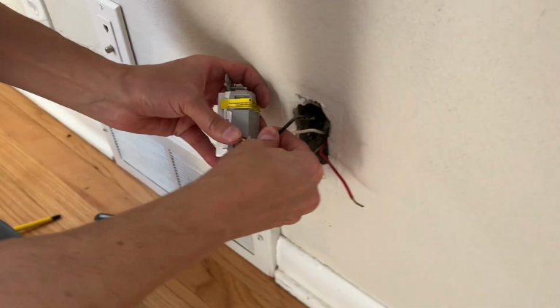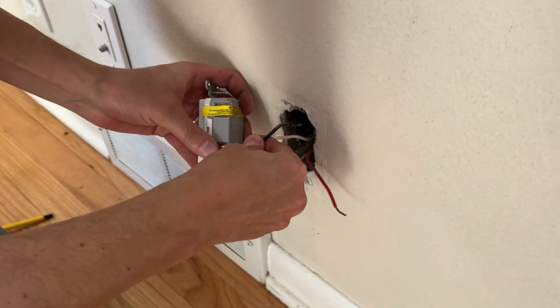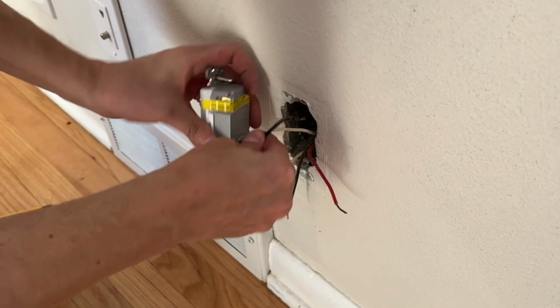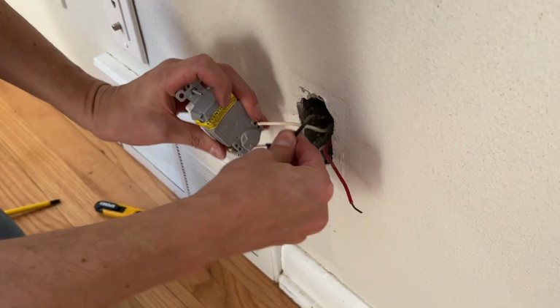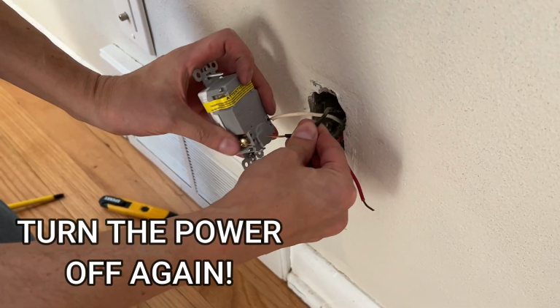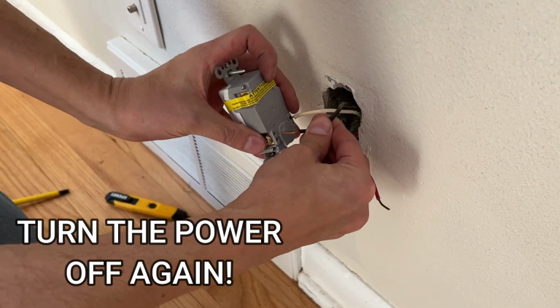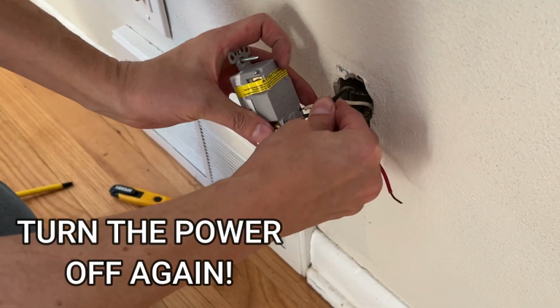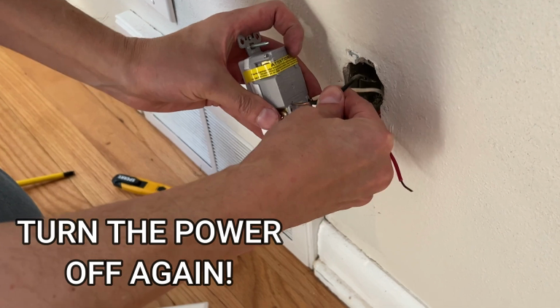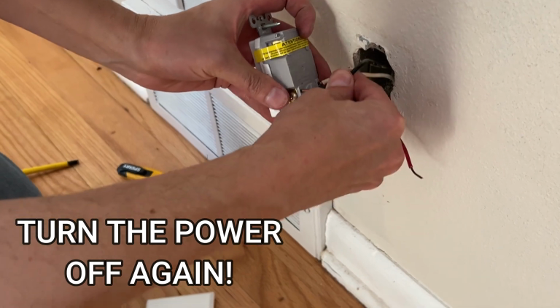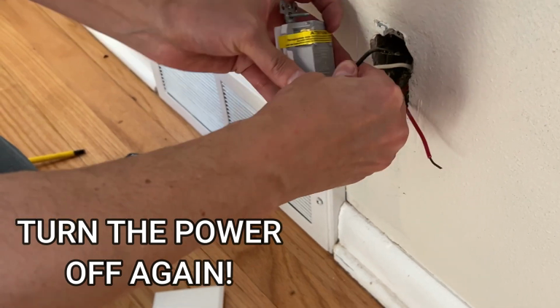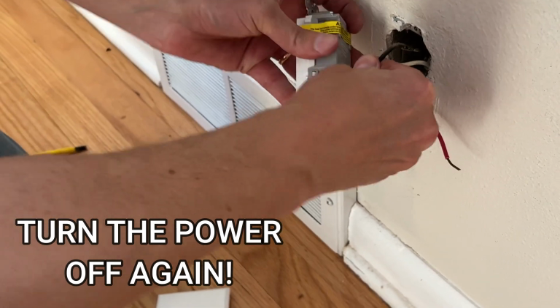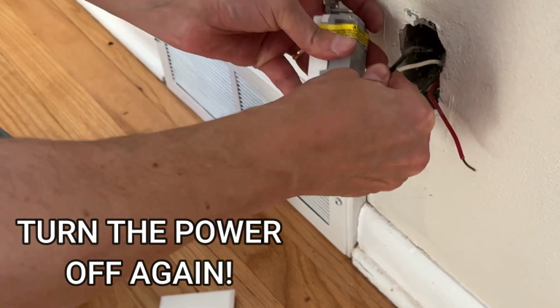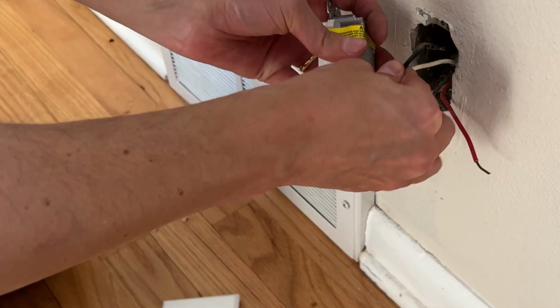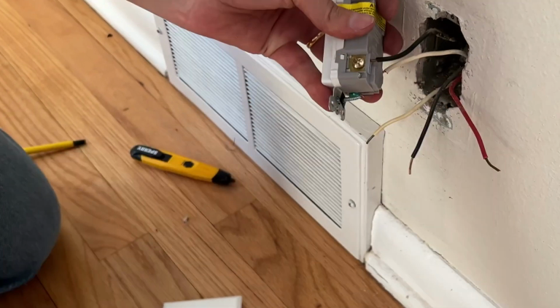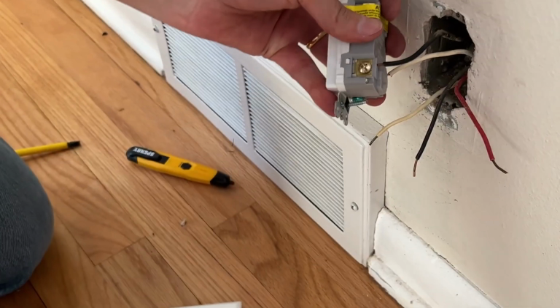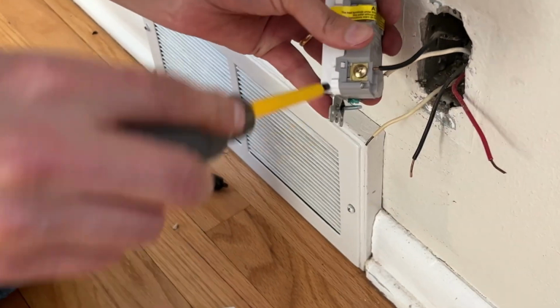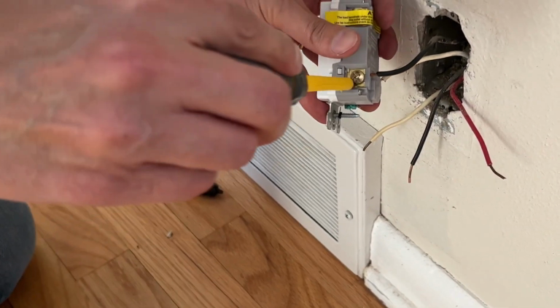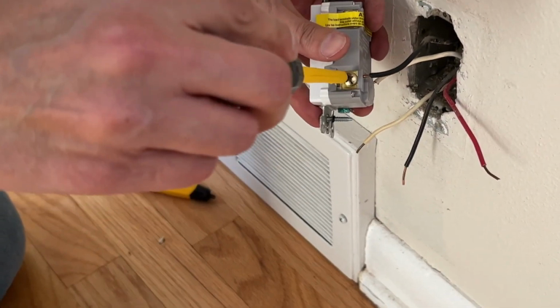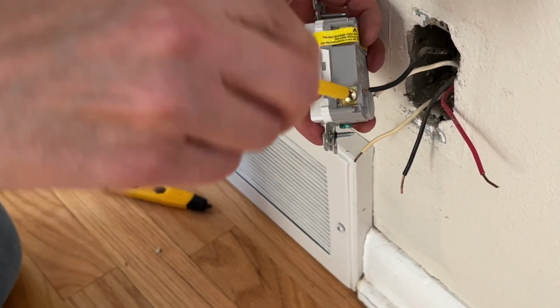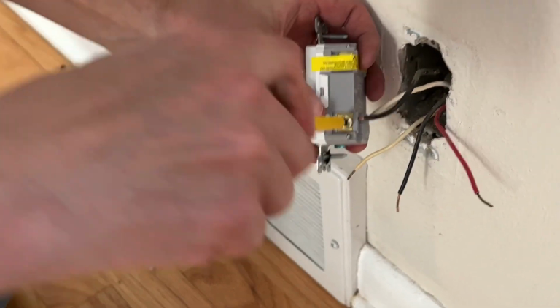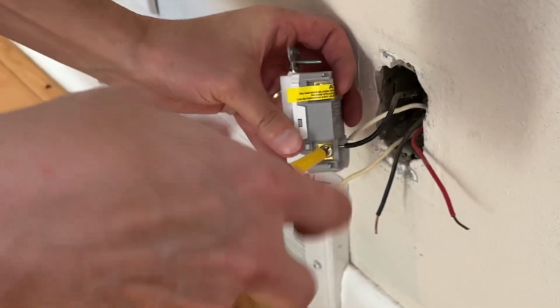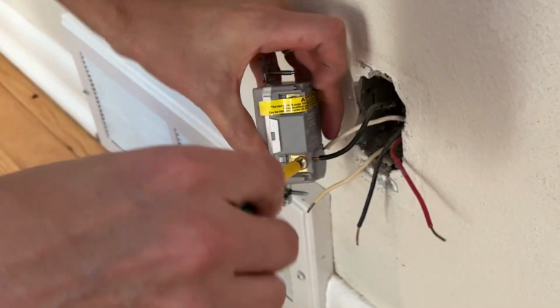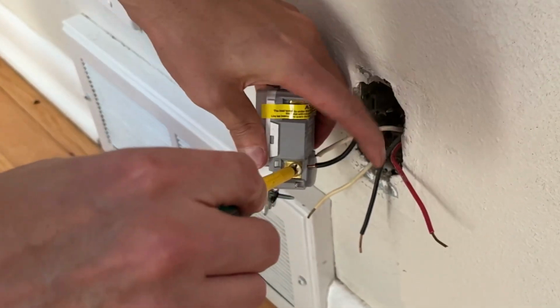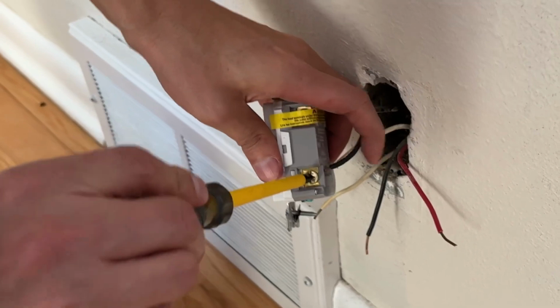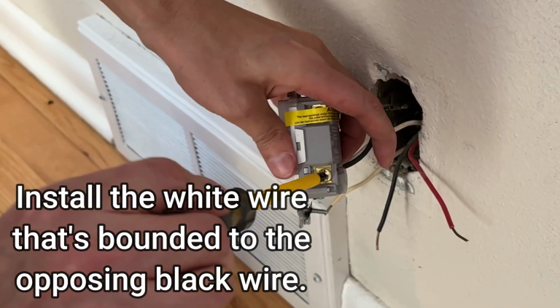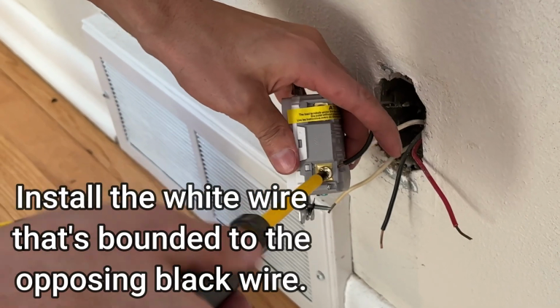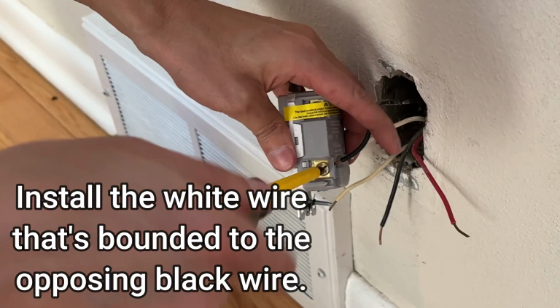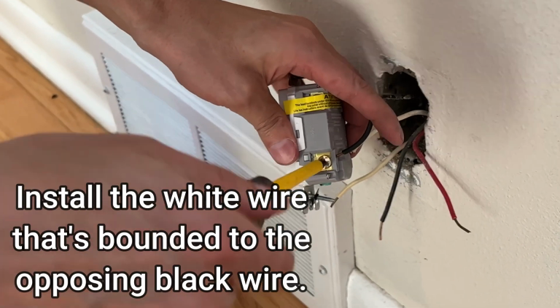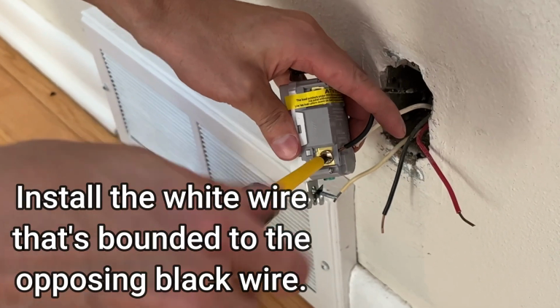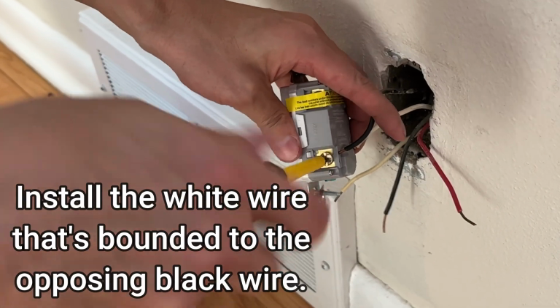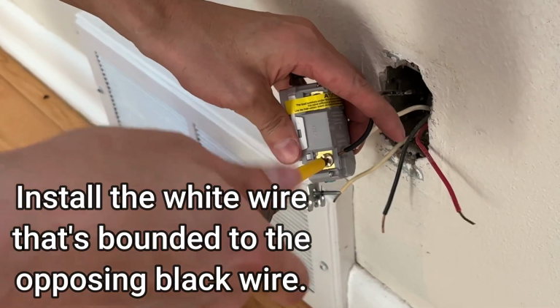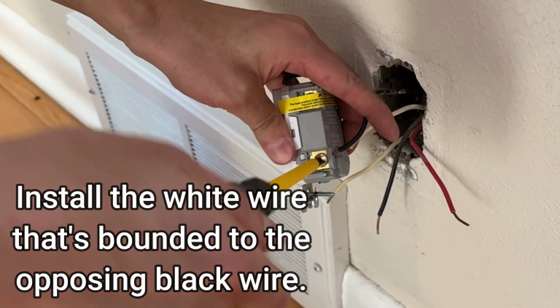When putting everything back together, remember the black wire goes to the brass colored screw — B for black, B for brass — and the white wire goes to the silver colored screw.